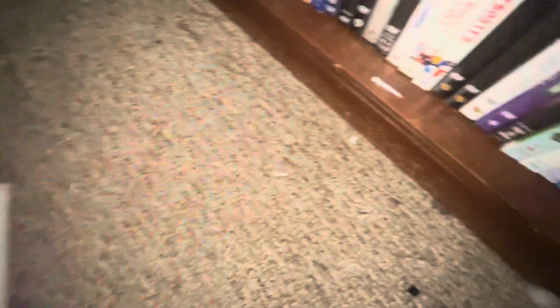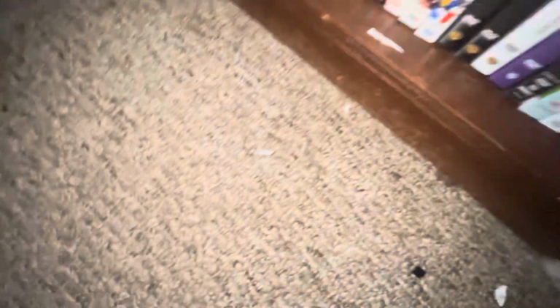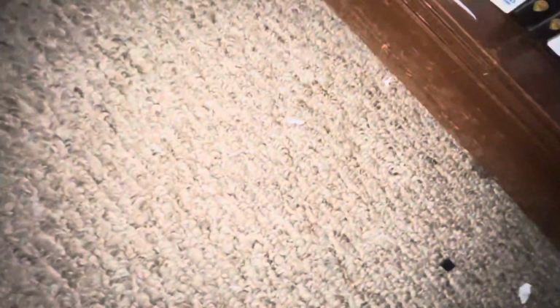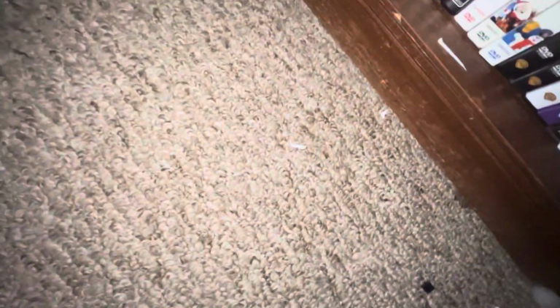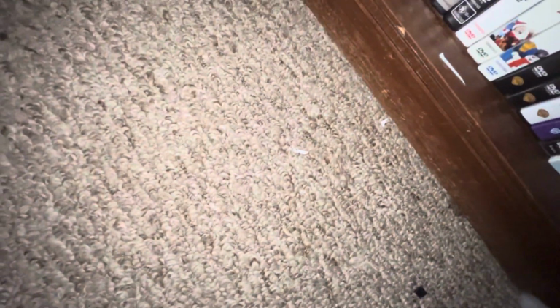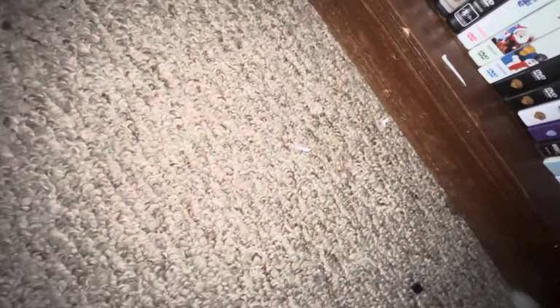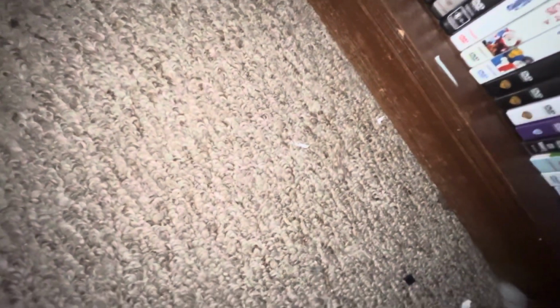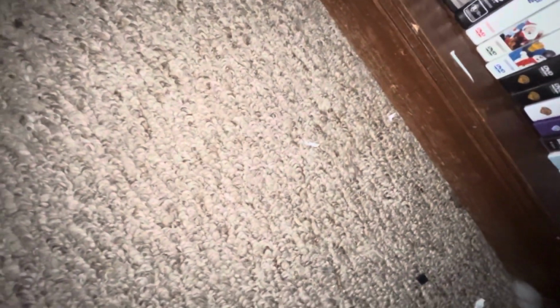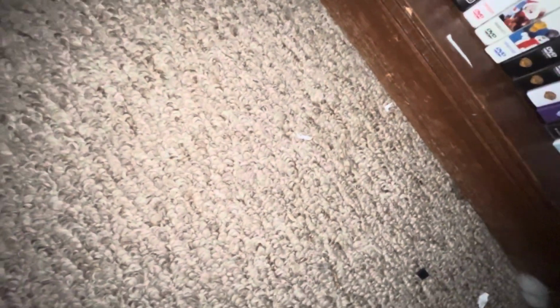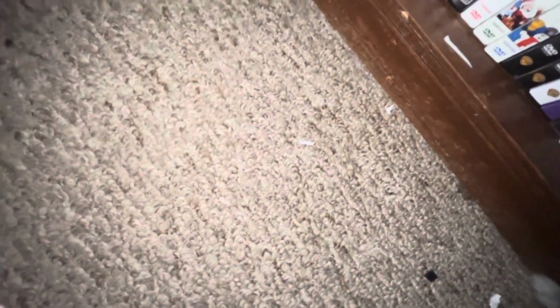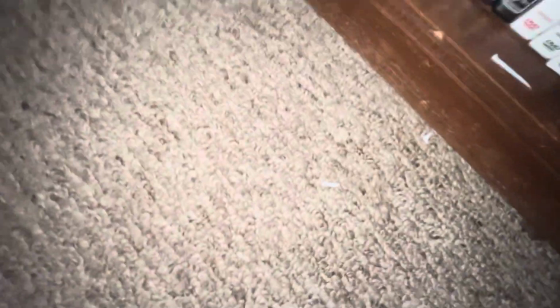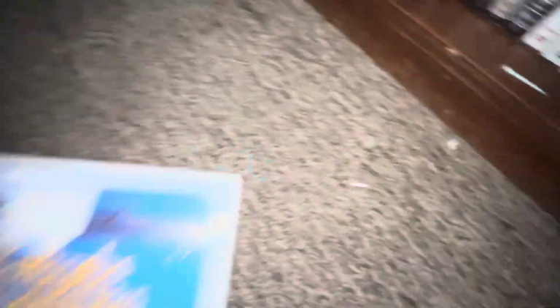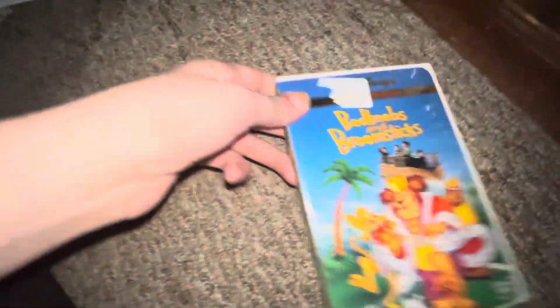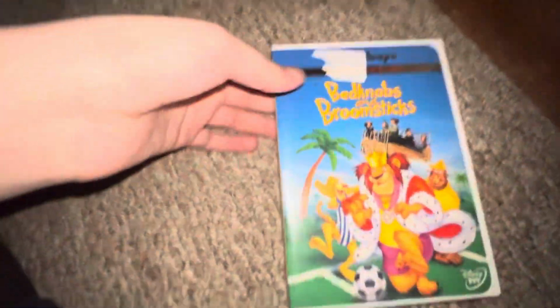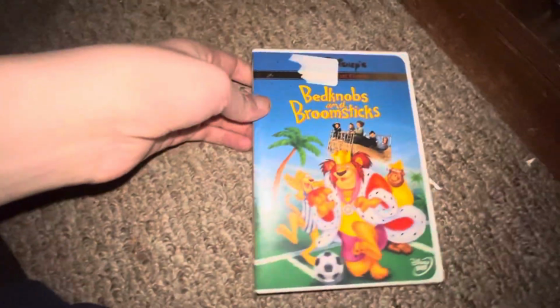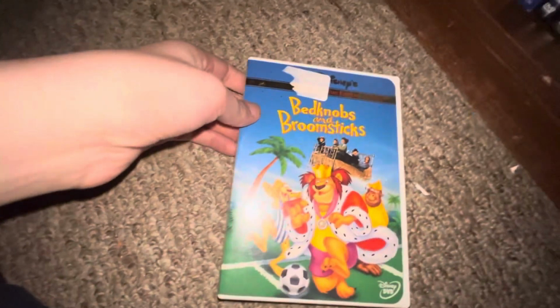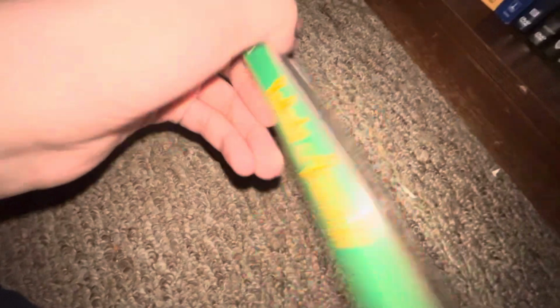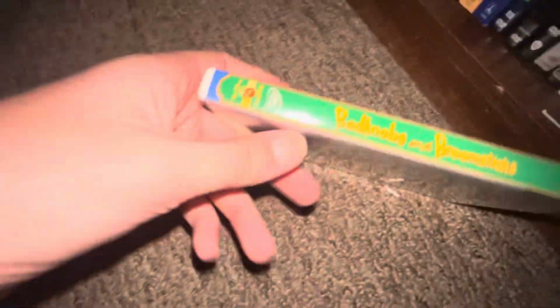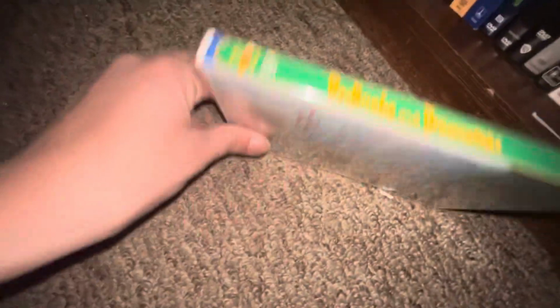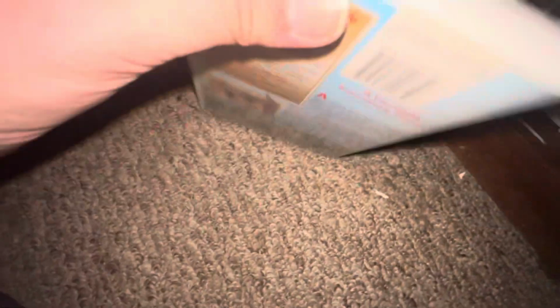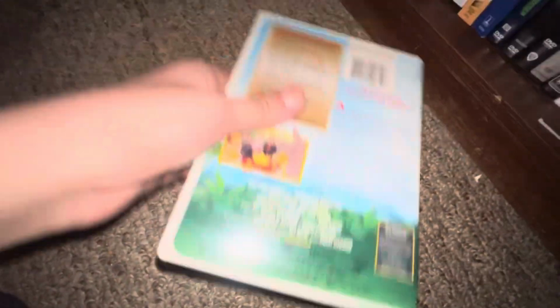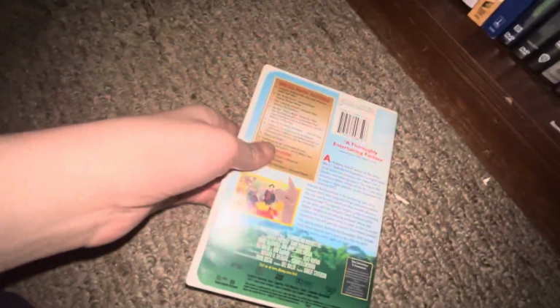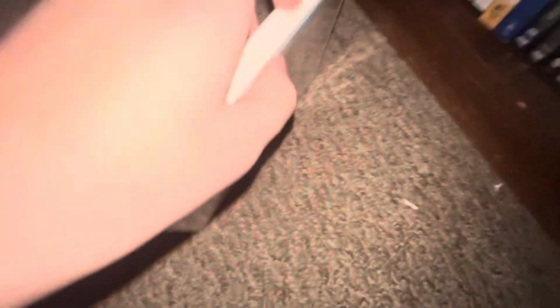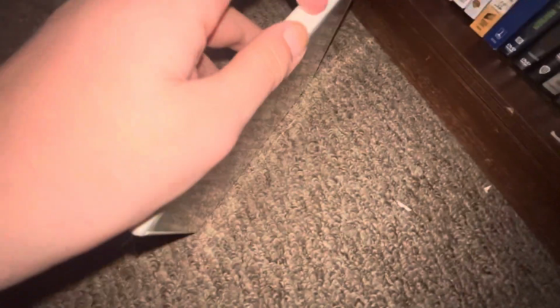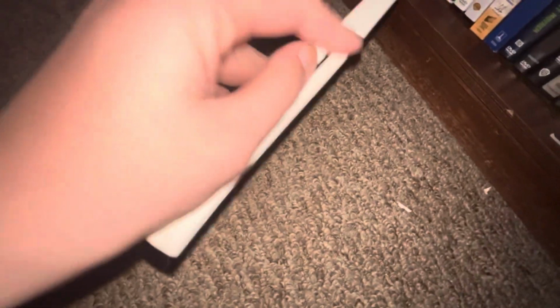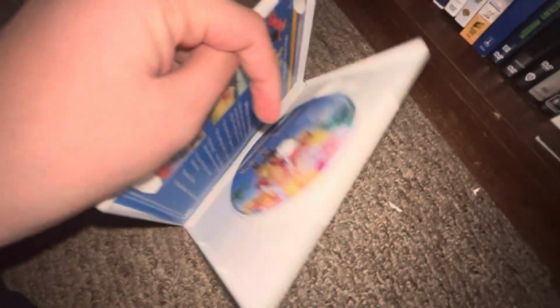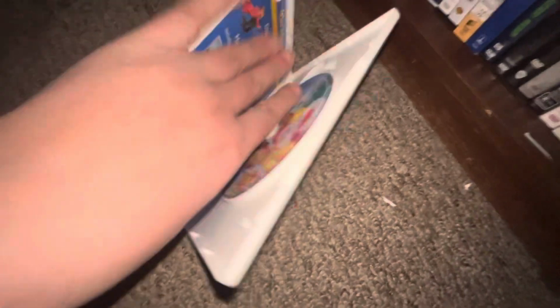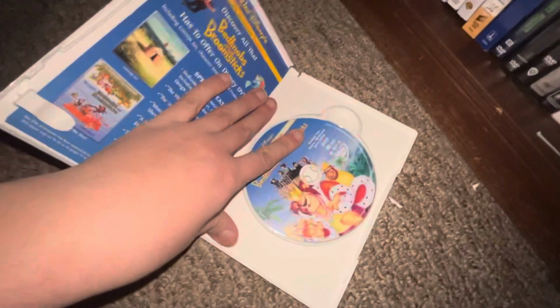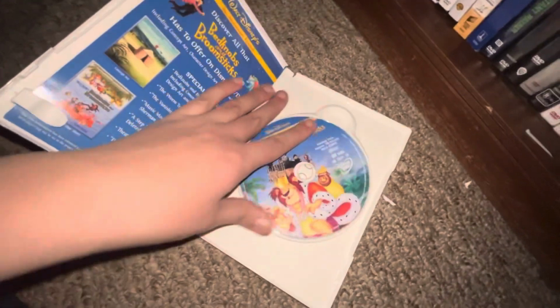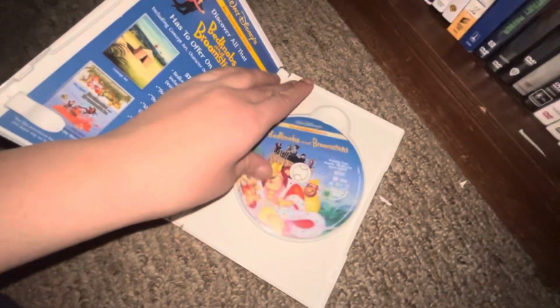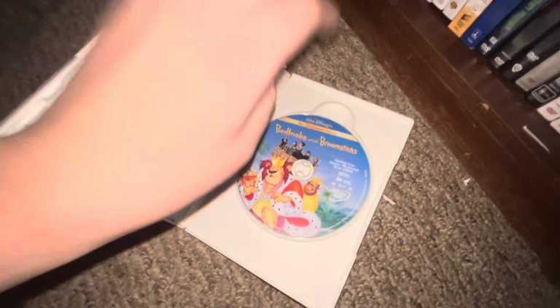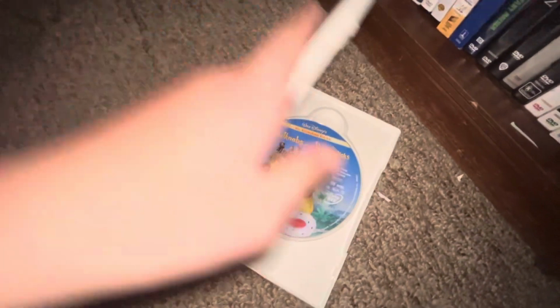Up next I got — front, spine, back, the DVD.